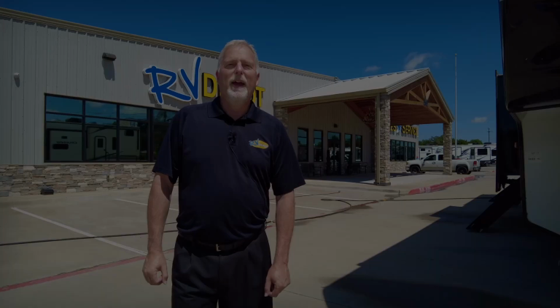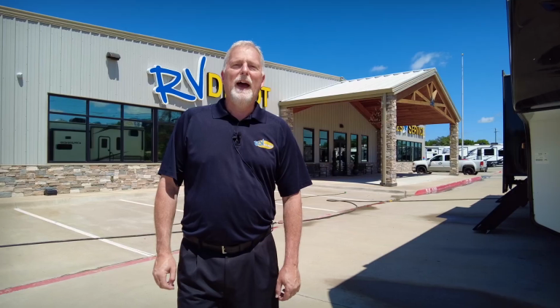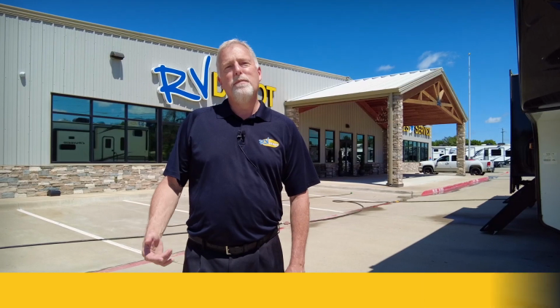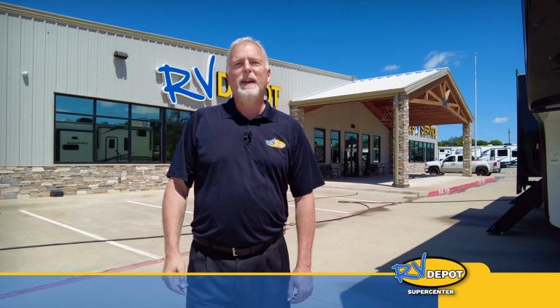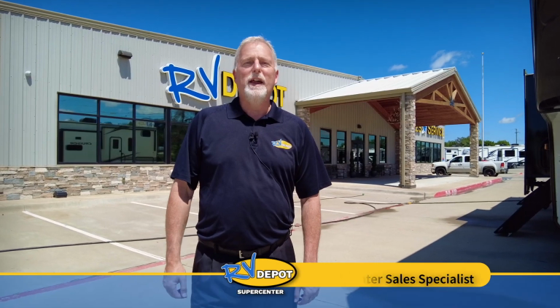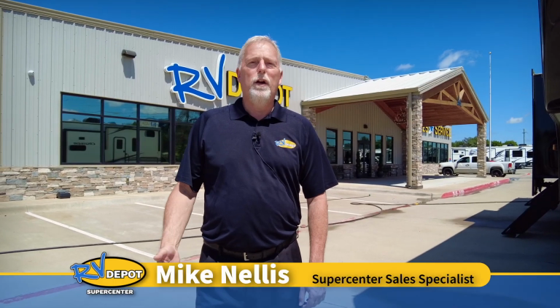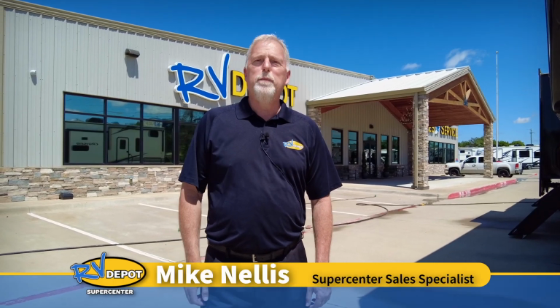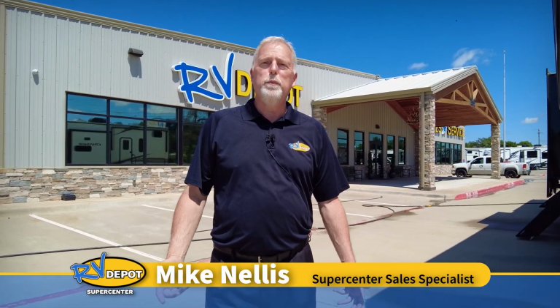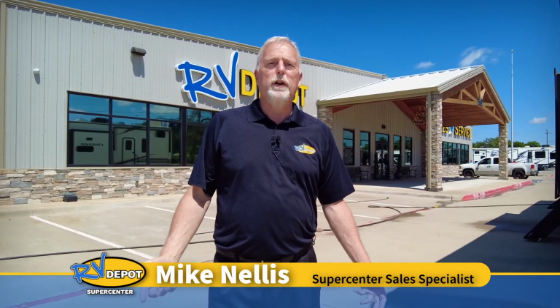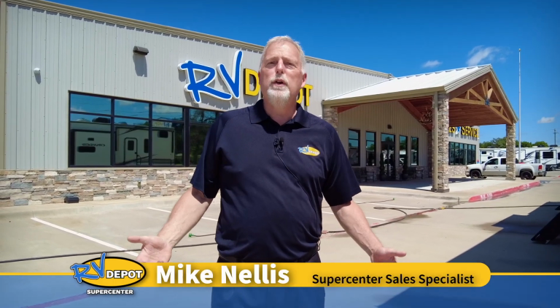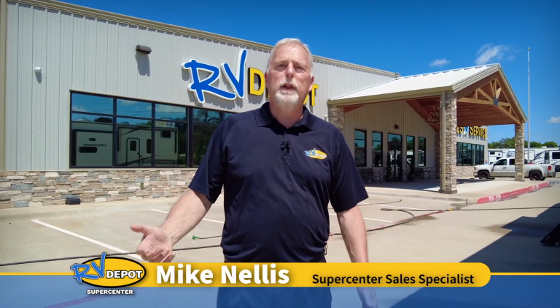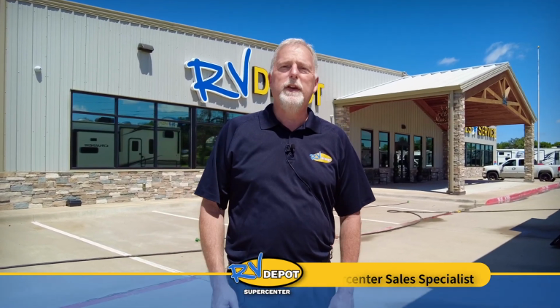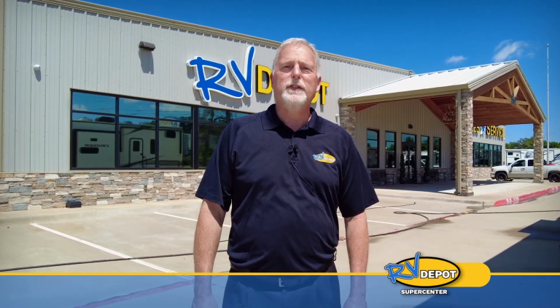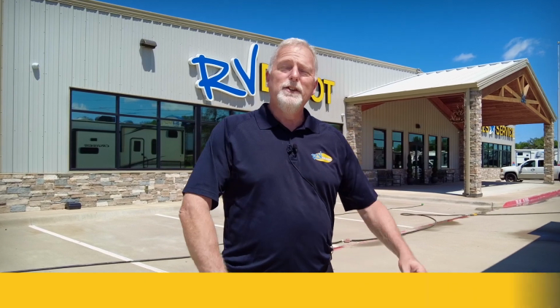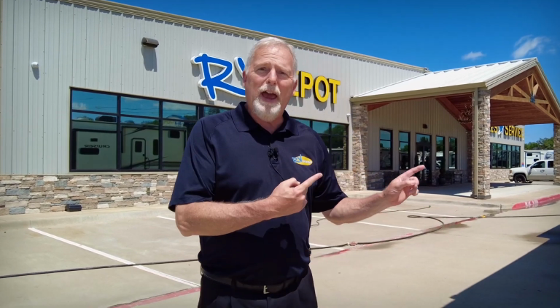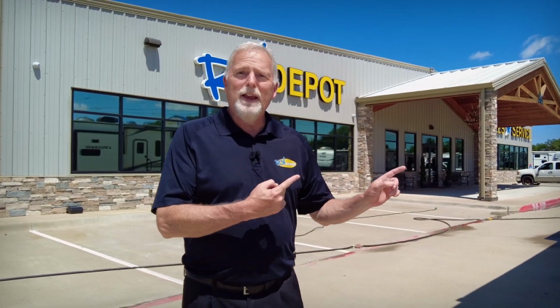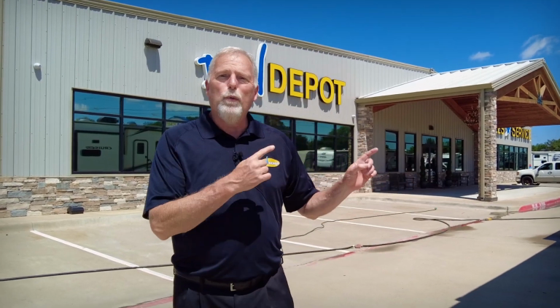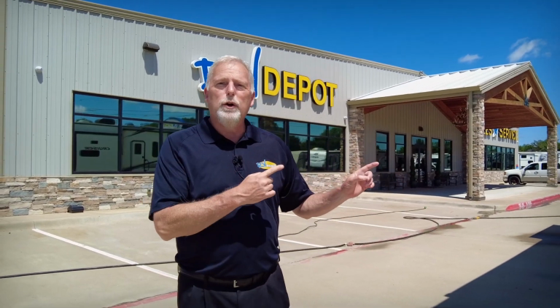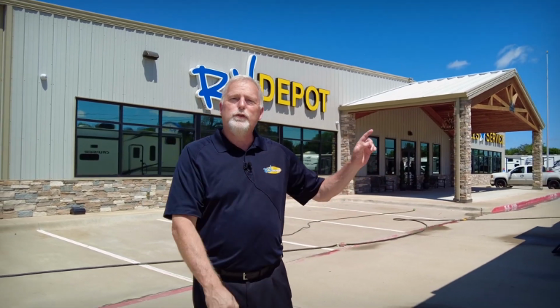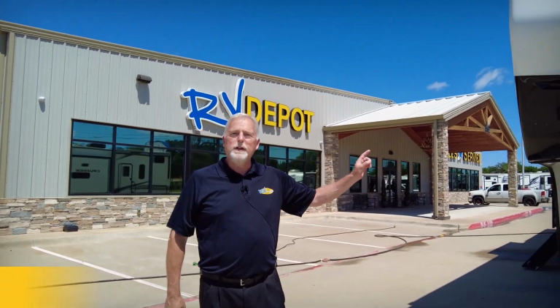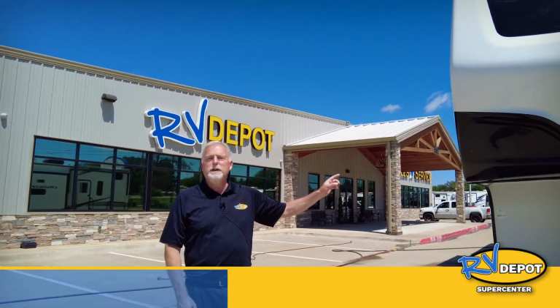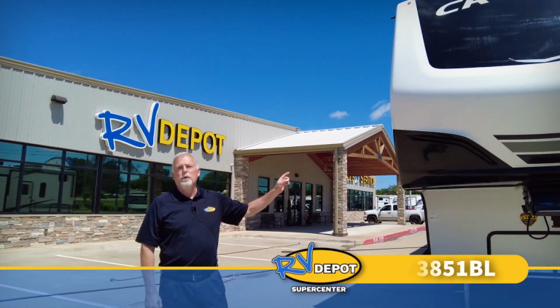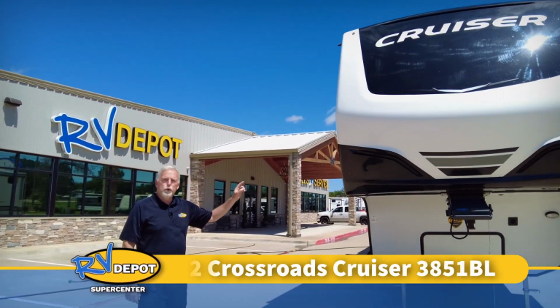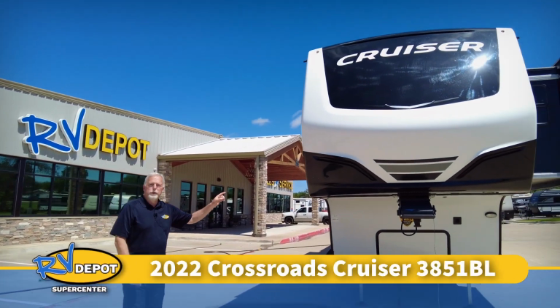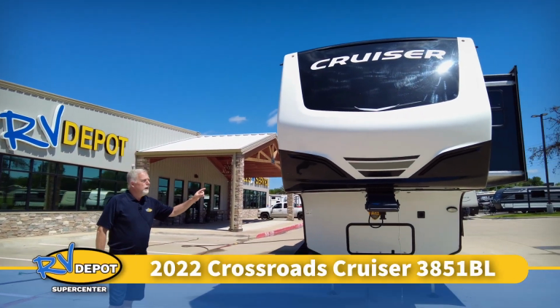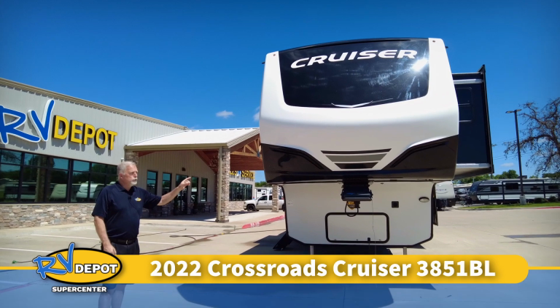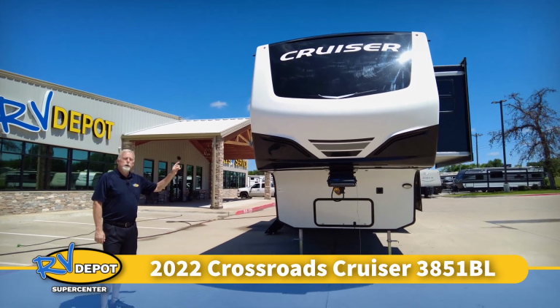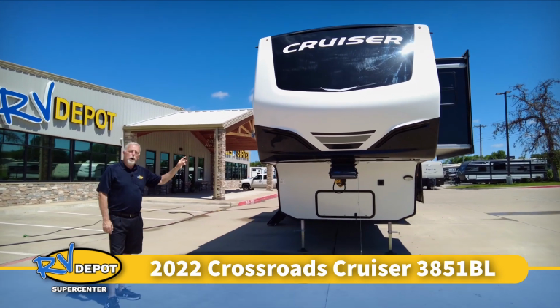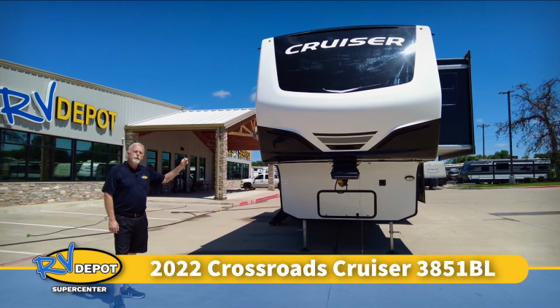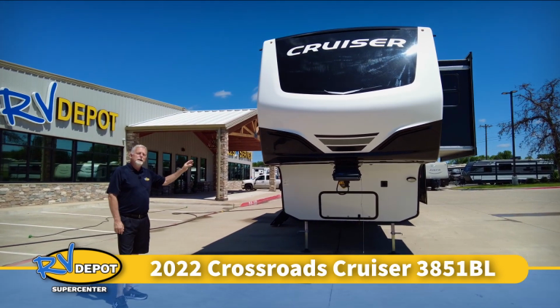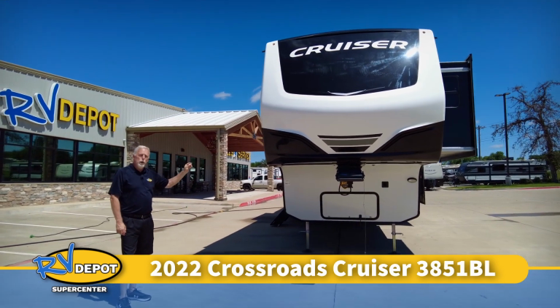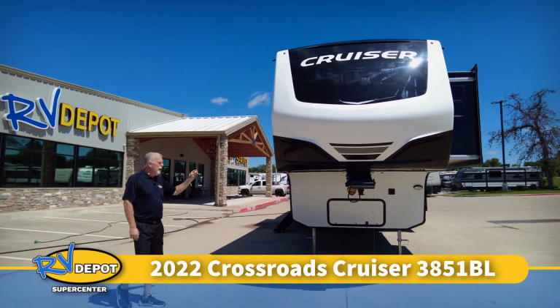Hey guys, it's Mike again down at the RV Depot Supercenter in beautiful Cleburne, Texas. Today I want to show you a 2022 Cruiser. This Cruiser is a bunkhouse and it is a great product.